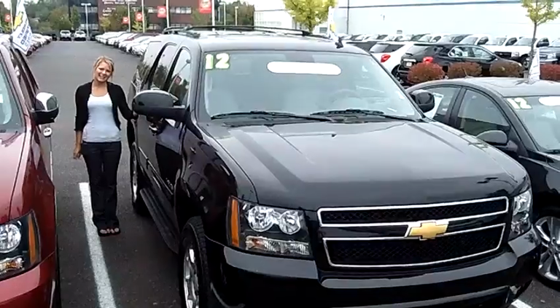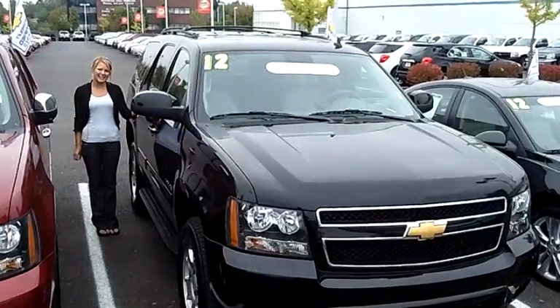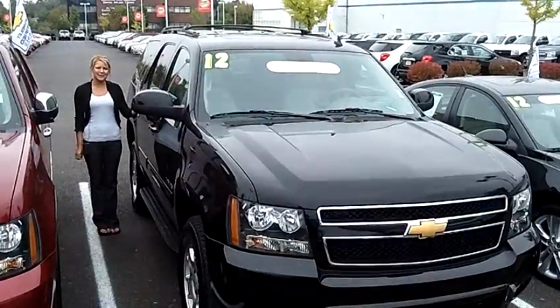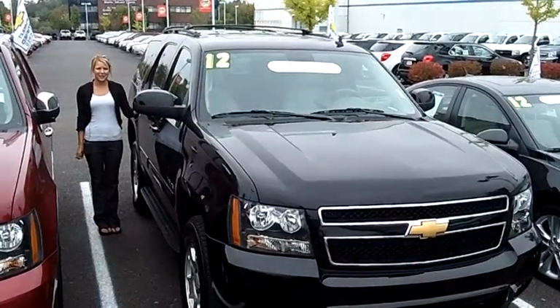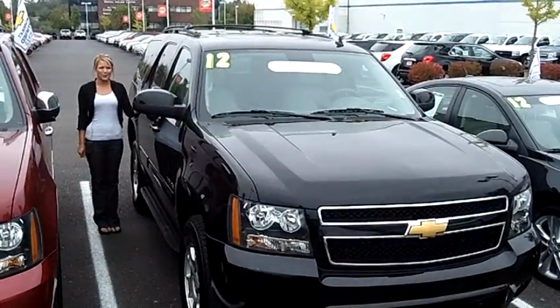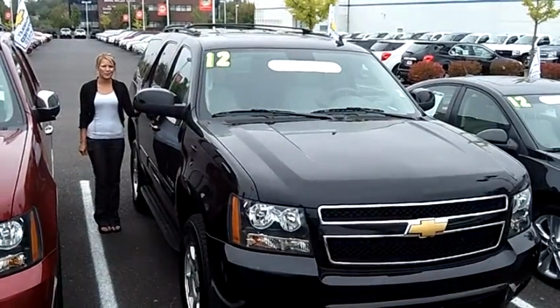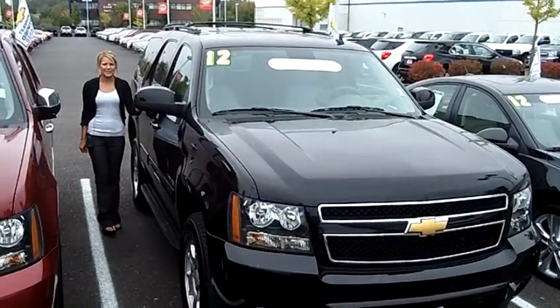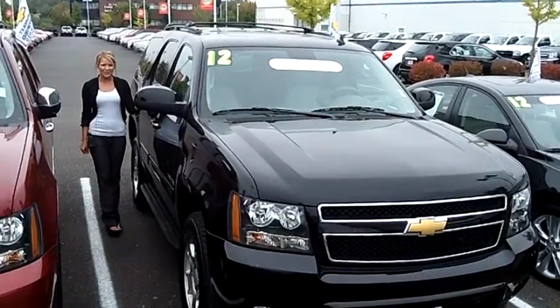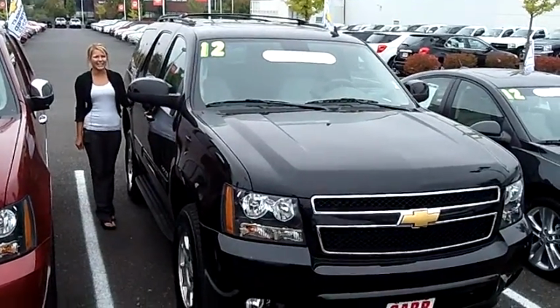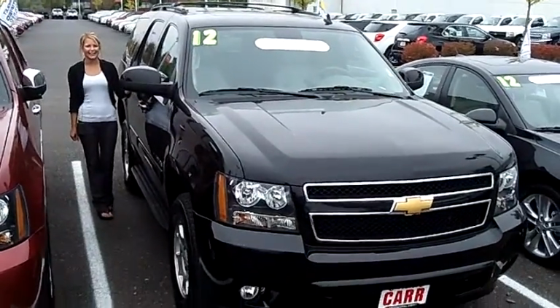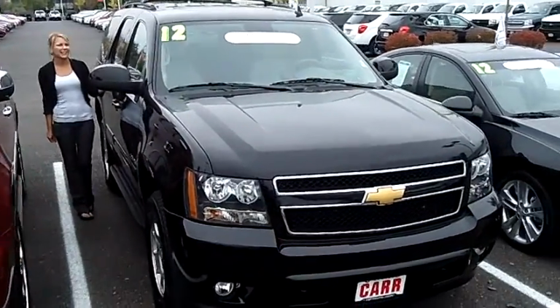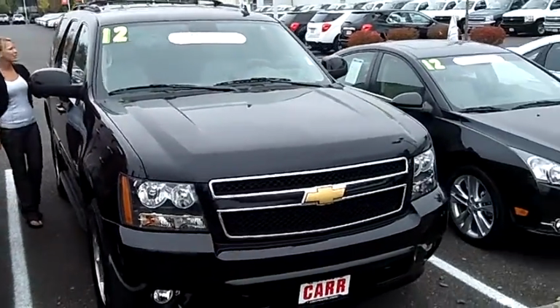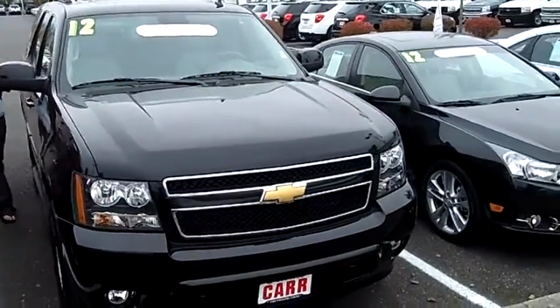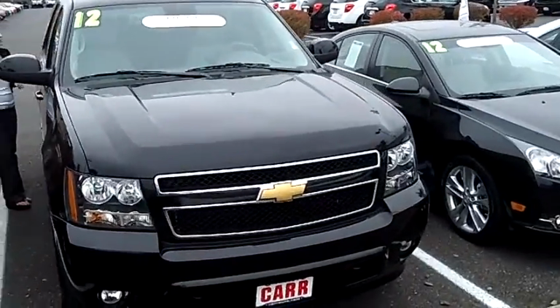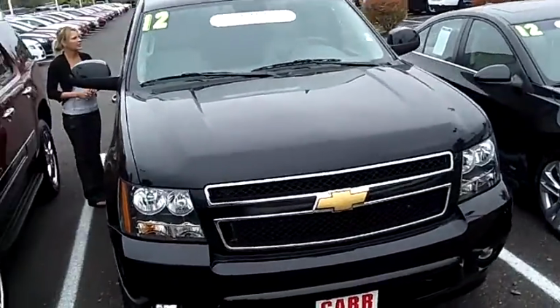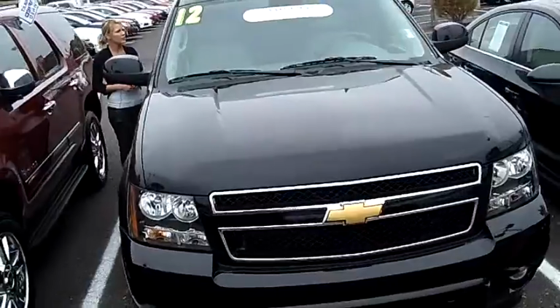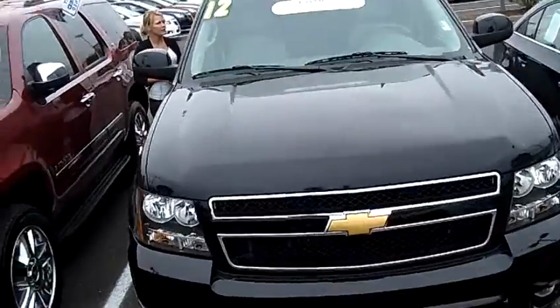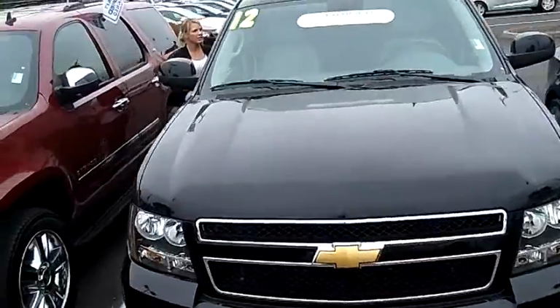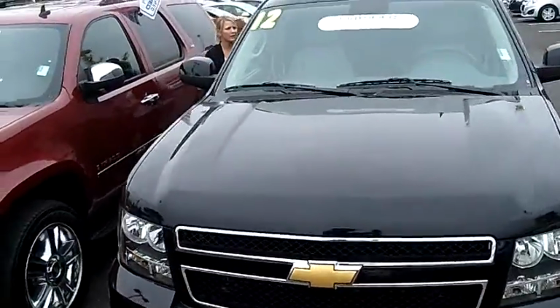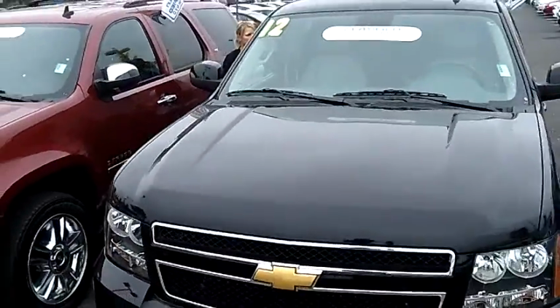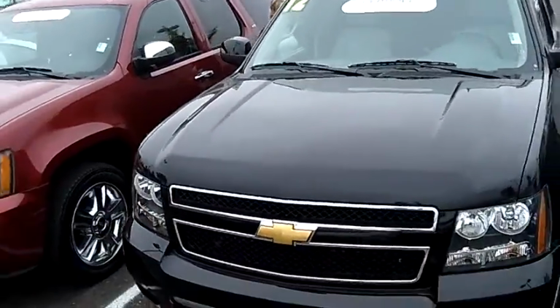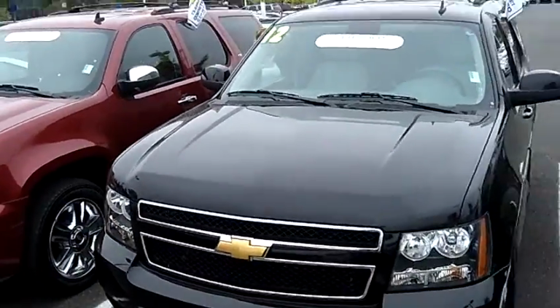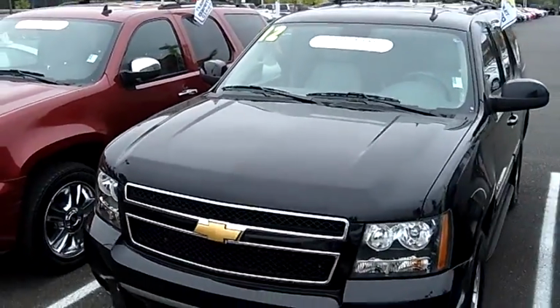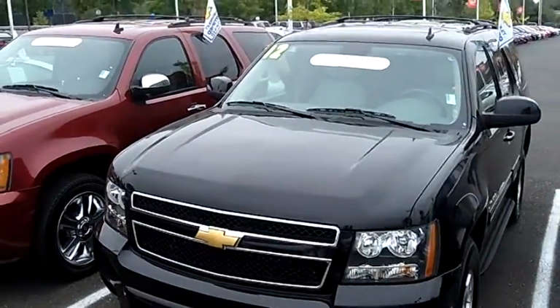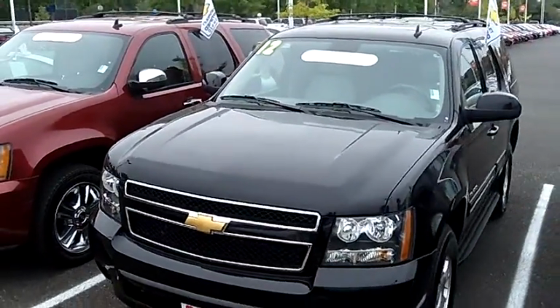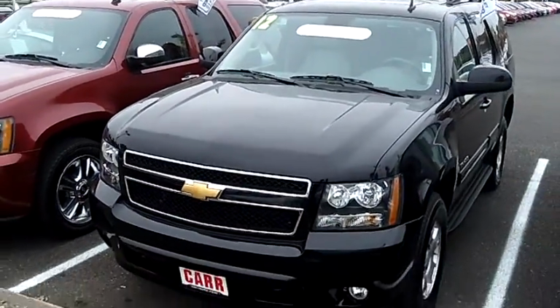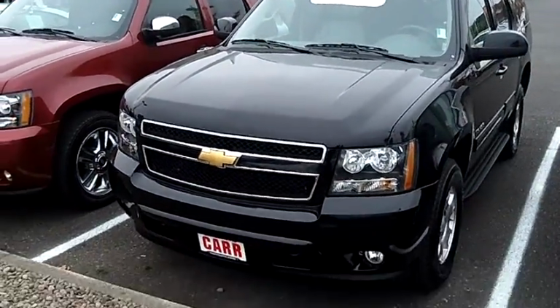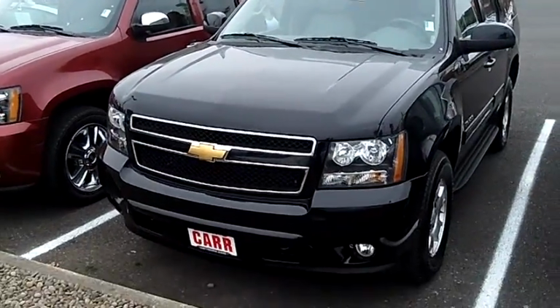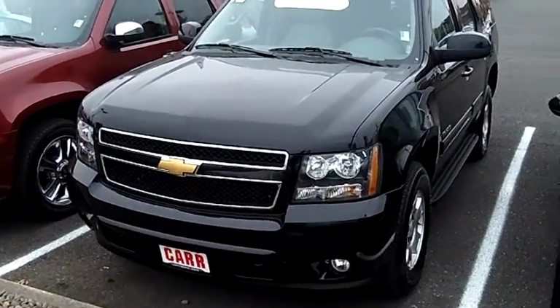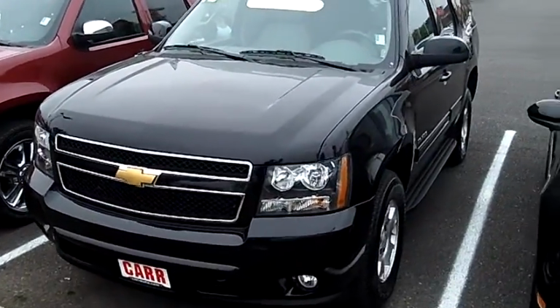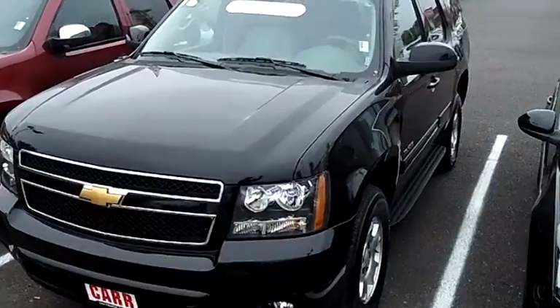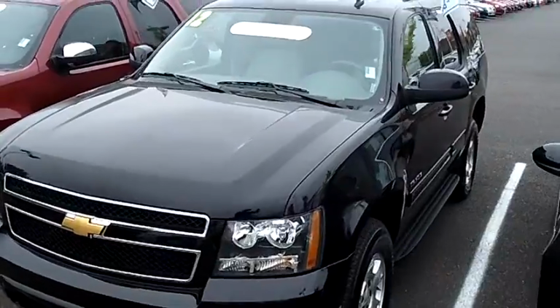Hi, this is Lacey. I'm here at Cars to Every World in Beaverton. Thanks for clicking on that link. This is your virtual tour of the 2012 Chevrolet Tahoe LT. The stock number for this vehicle is CP2660.